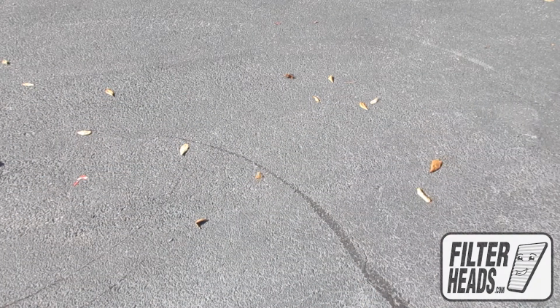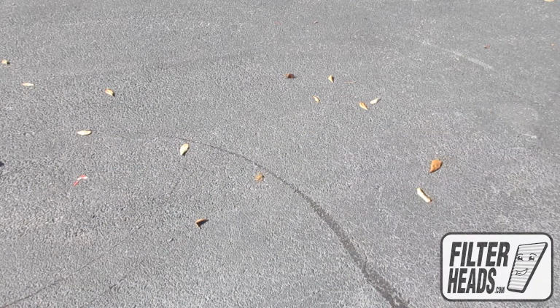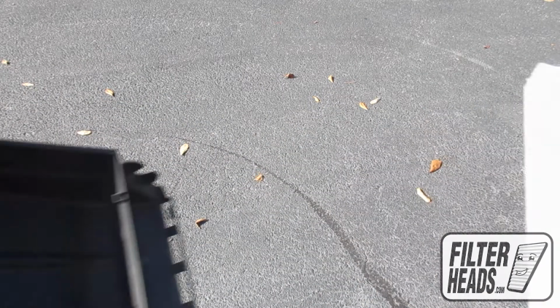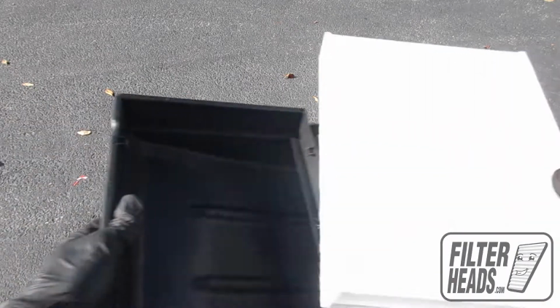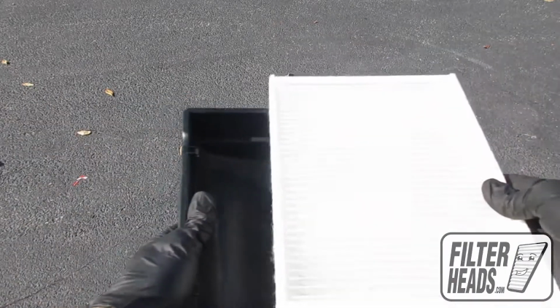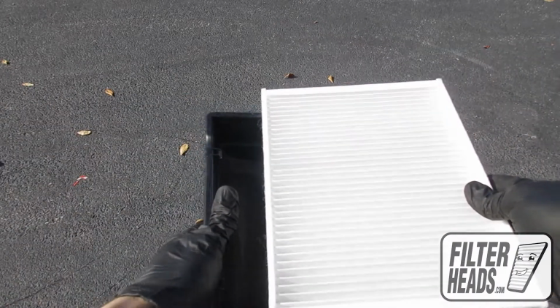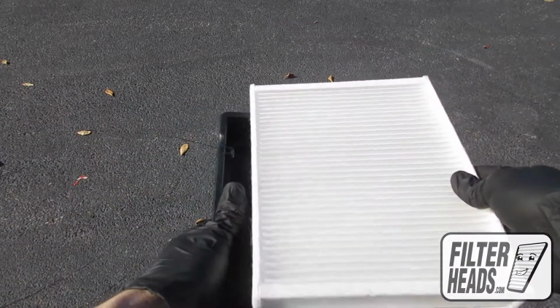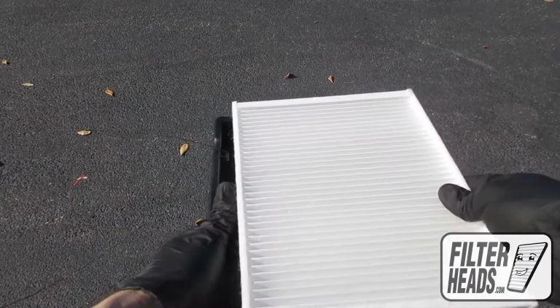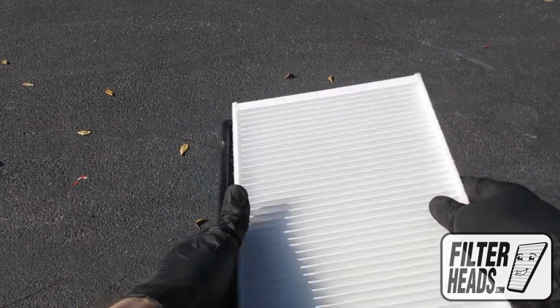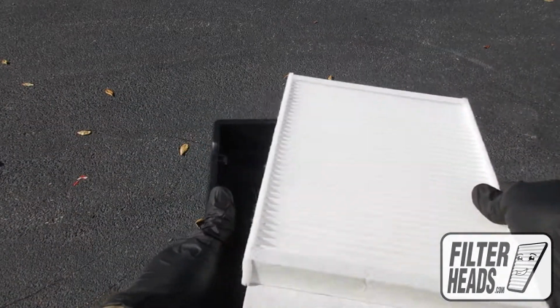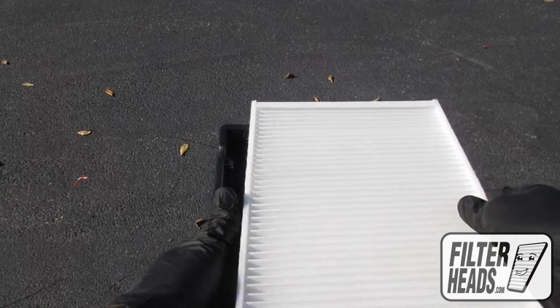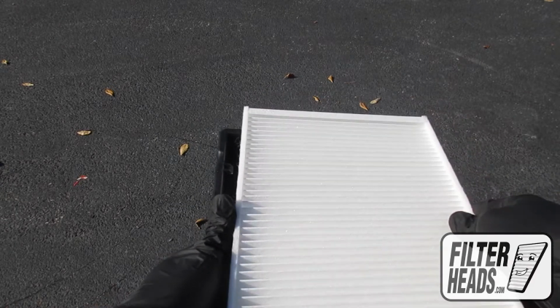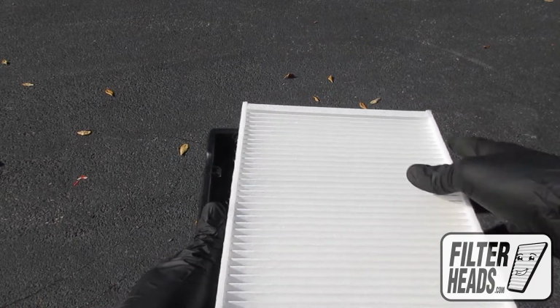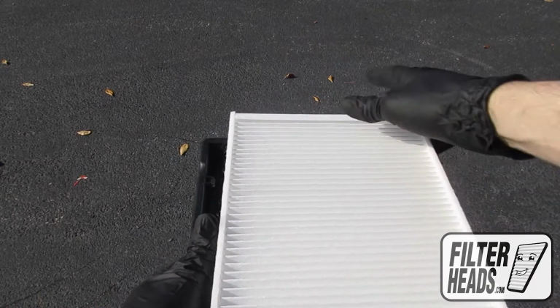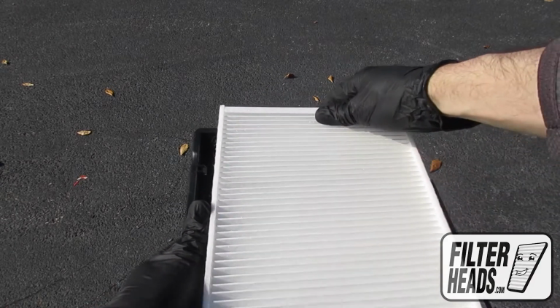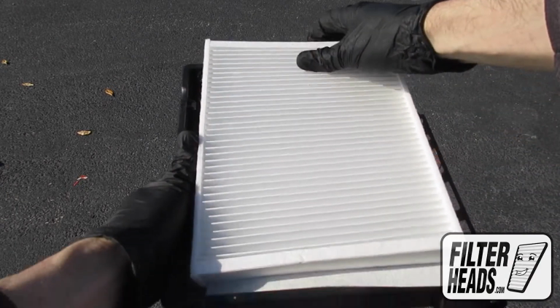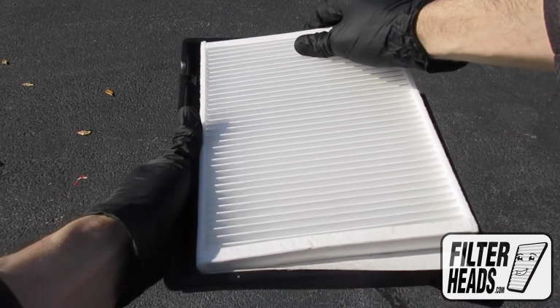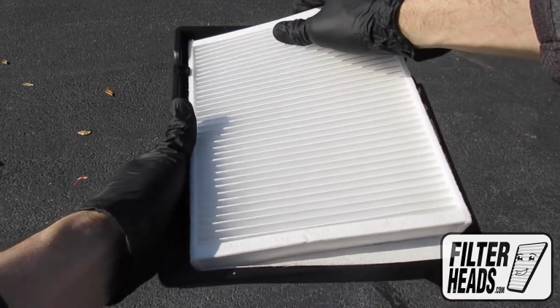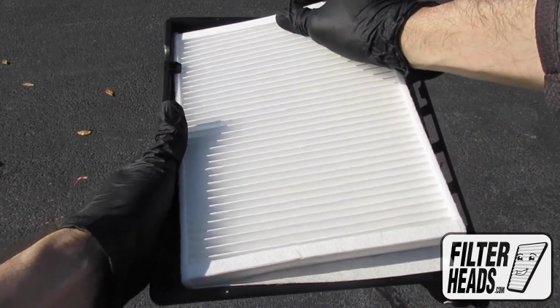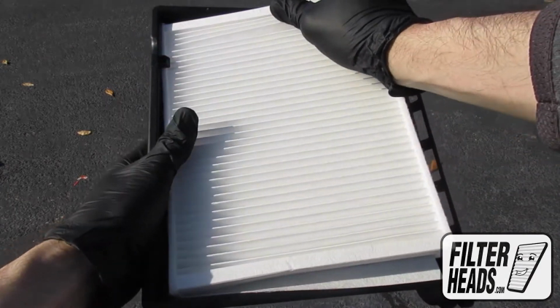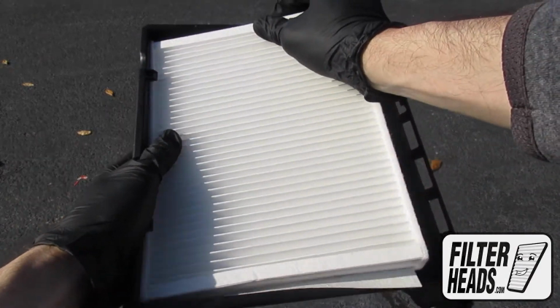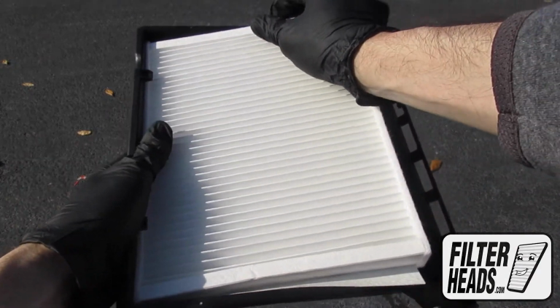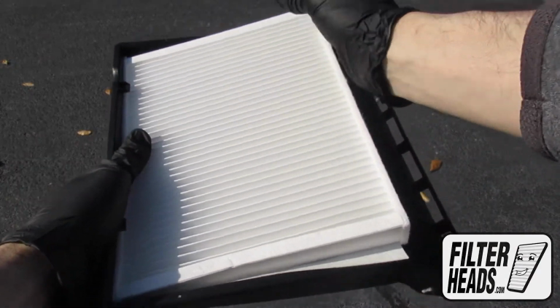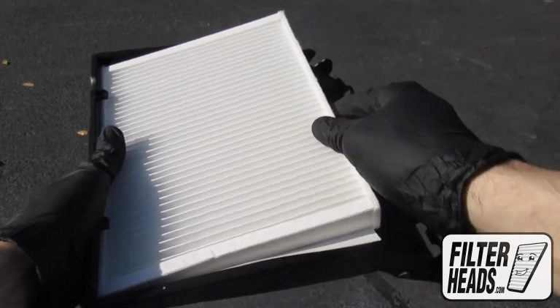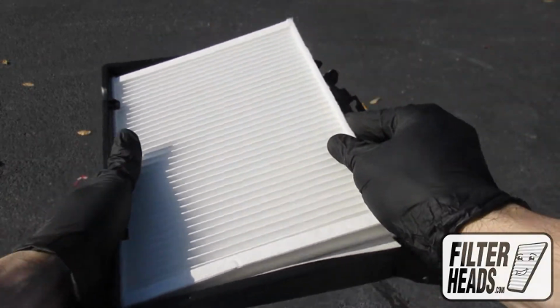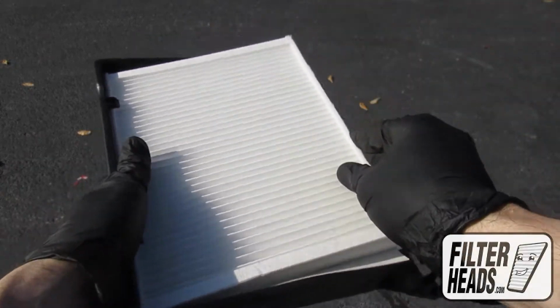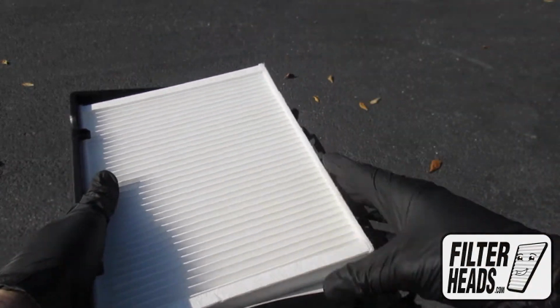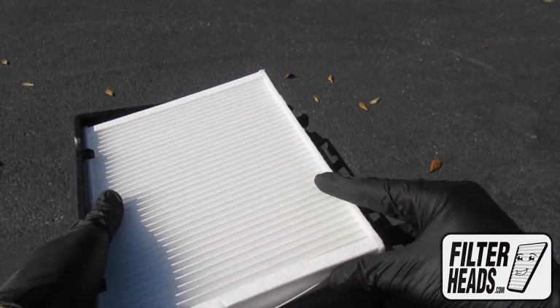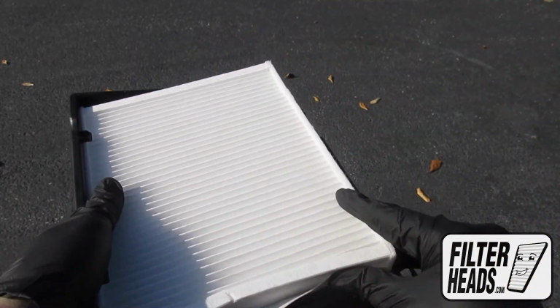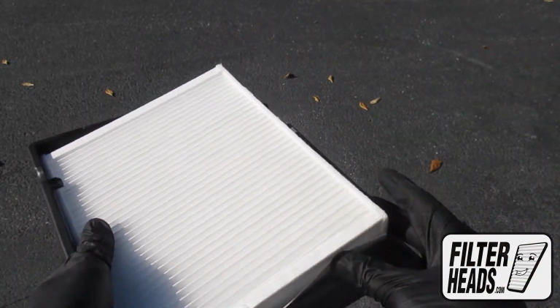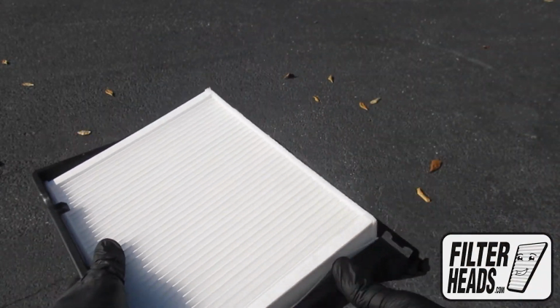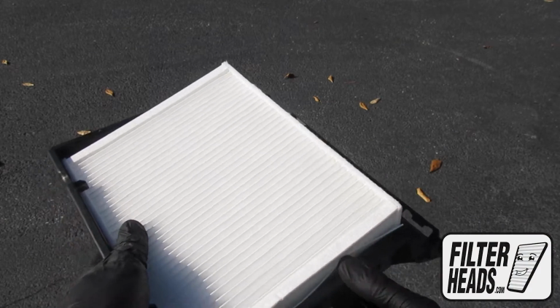Install your new AQ1246 filter into the housing, with its airflow indicating arrow pointing down.